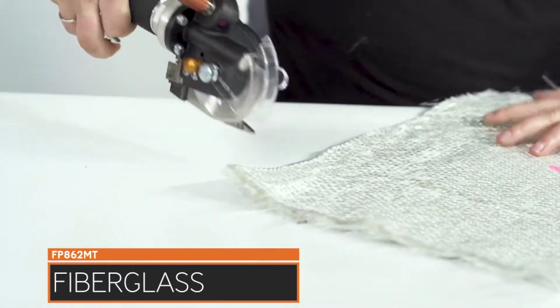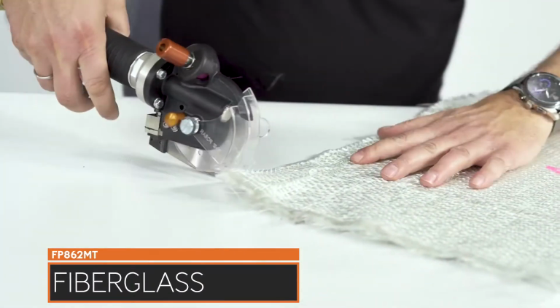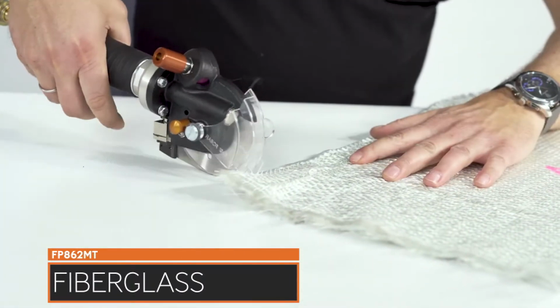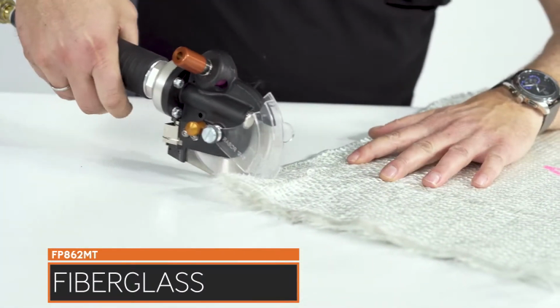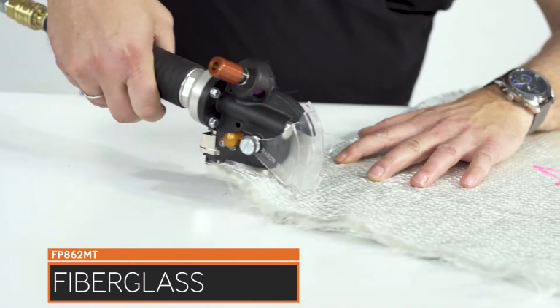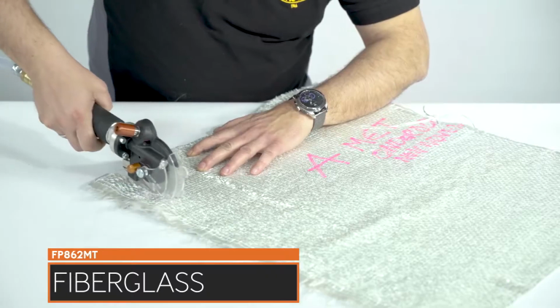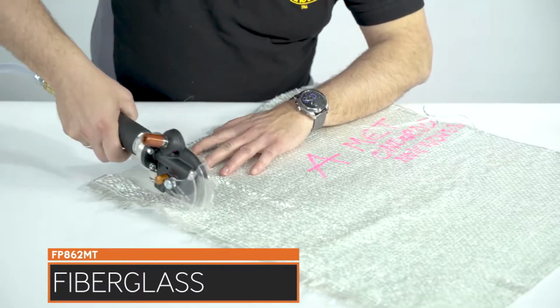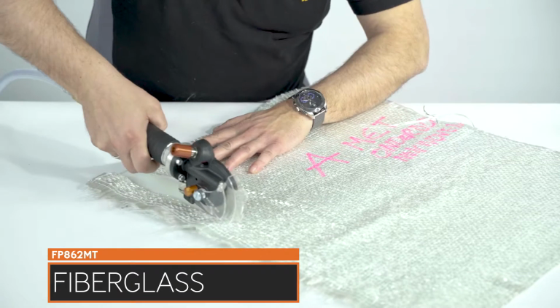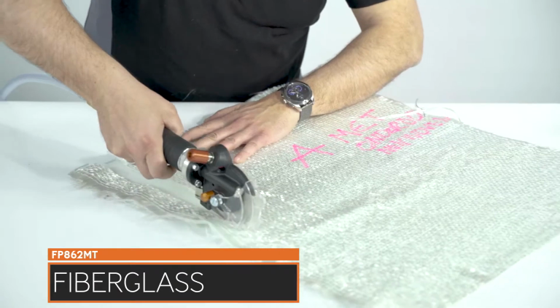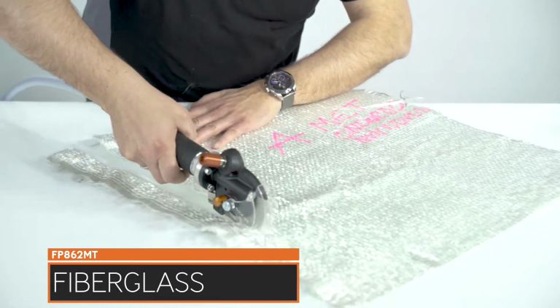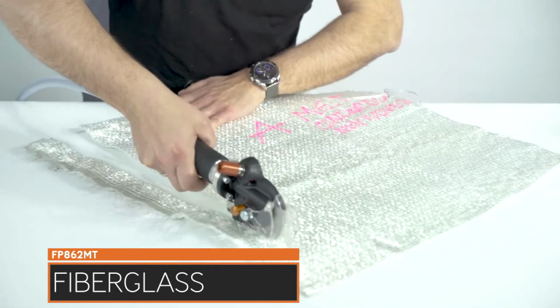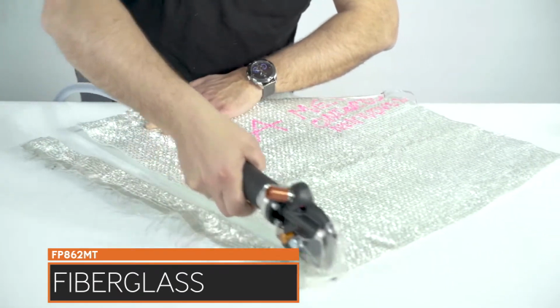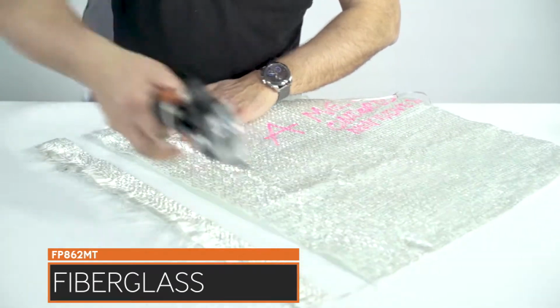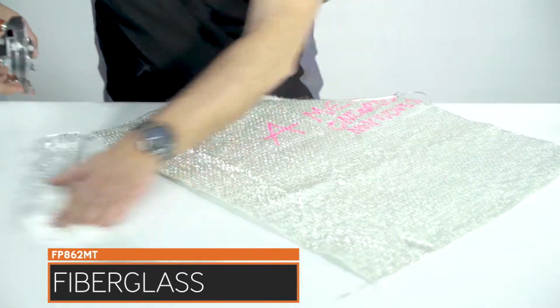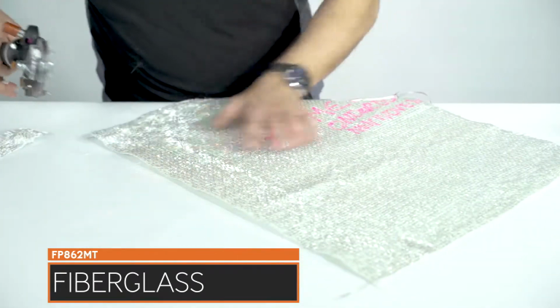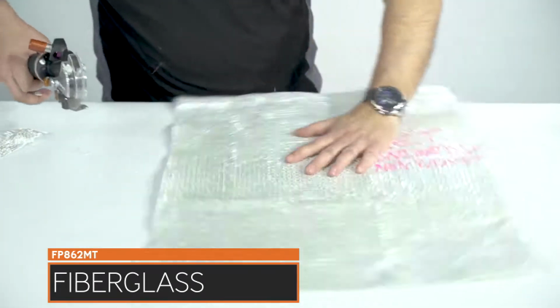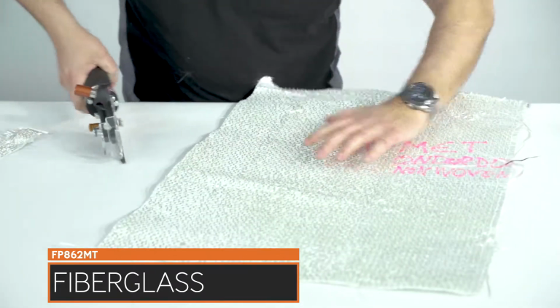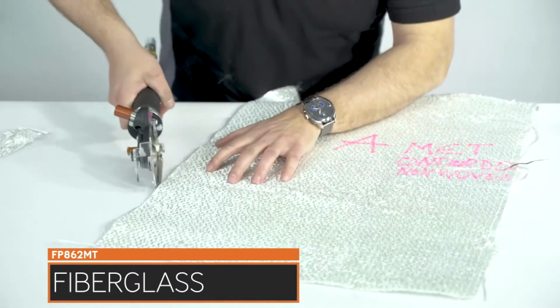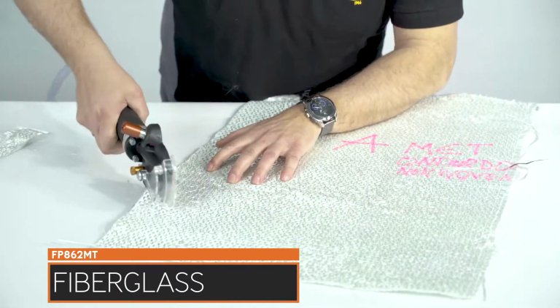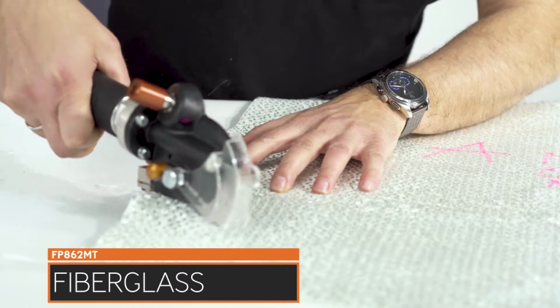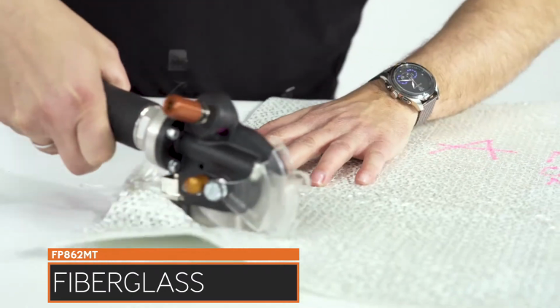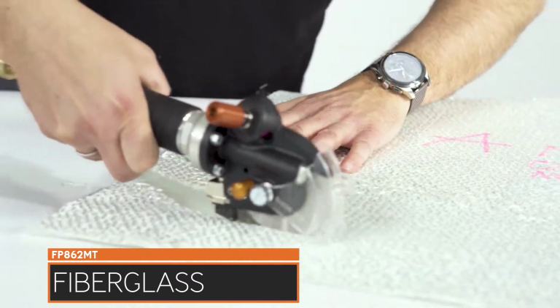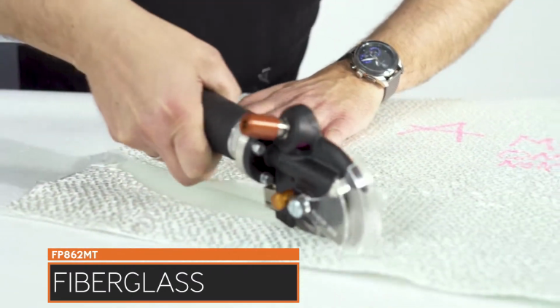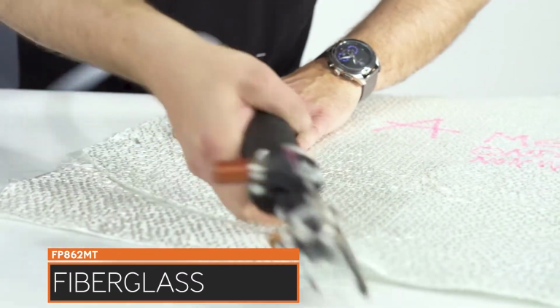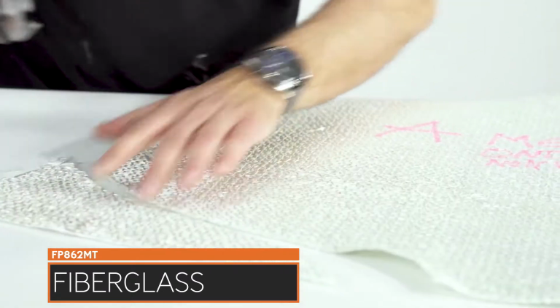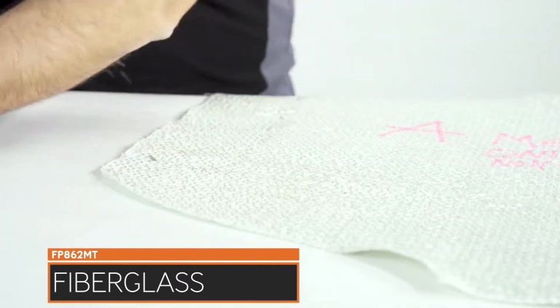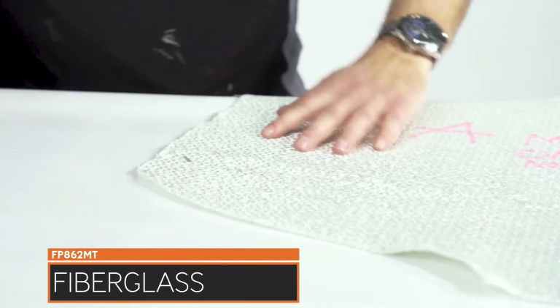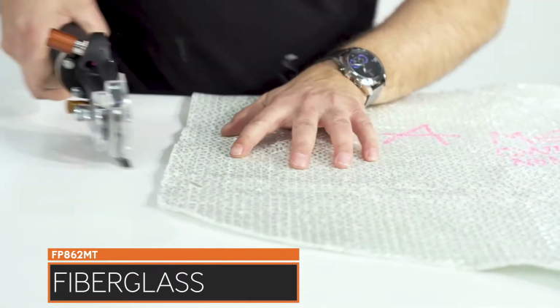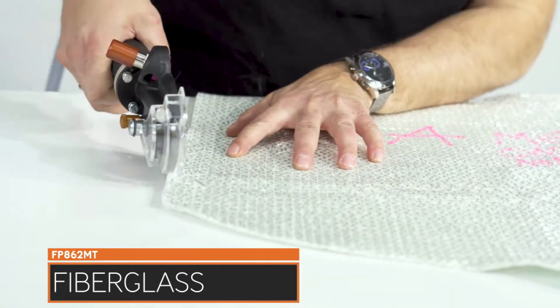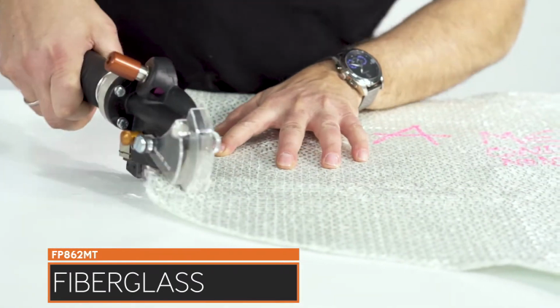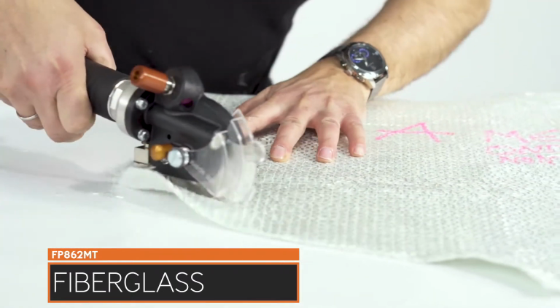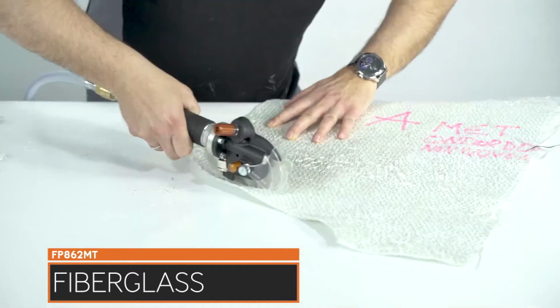The FP862MT cuts heavy-duty technical textiles and composites. The machine cuts aramid, fiberglass, and carbon fiber in single and multiple layers with ease, straight and in curves.